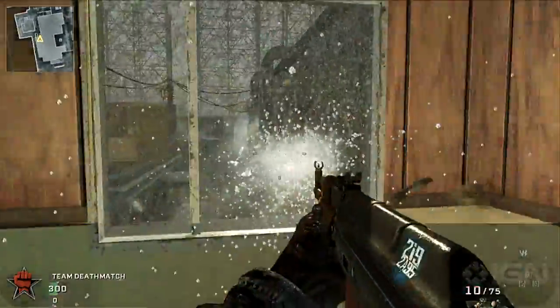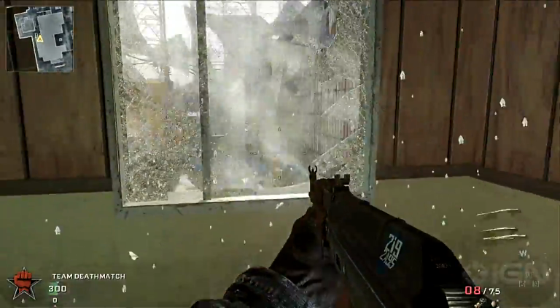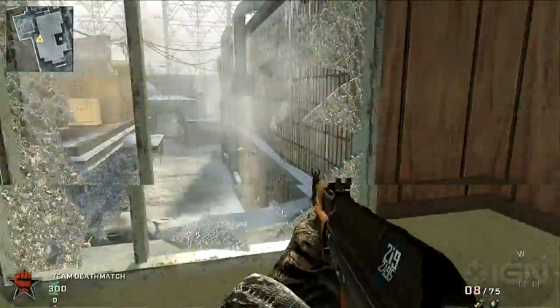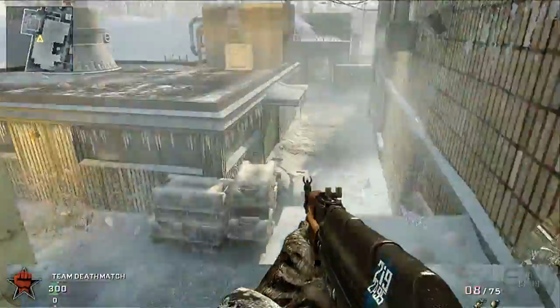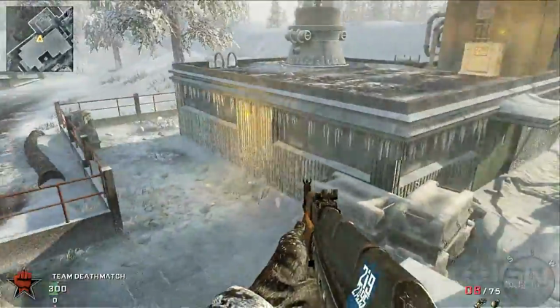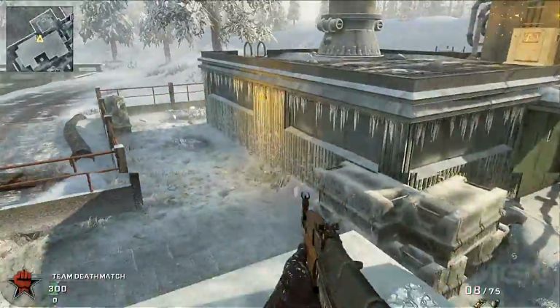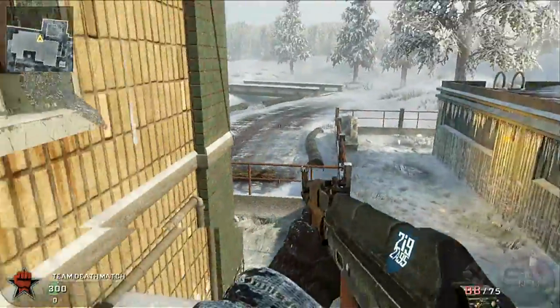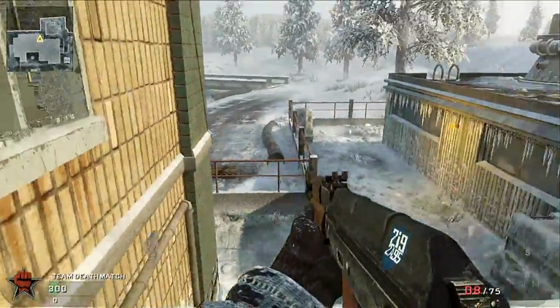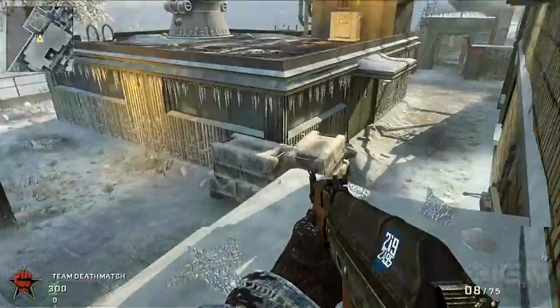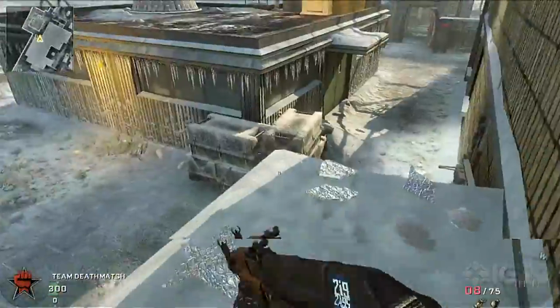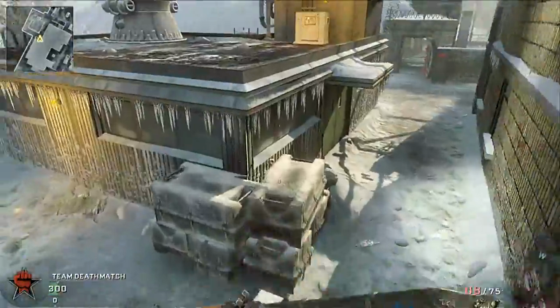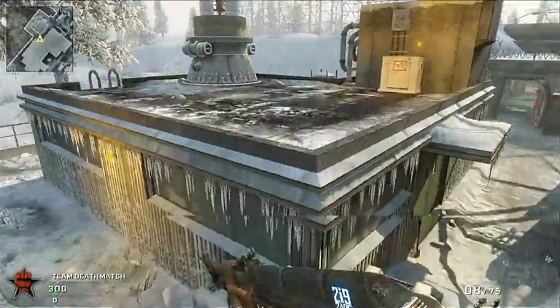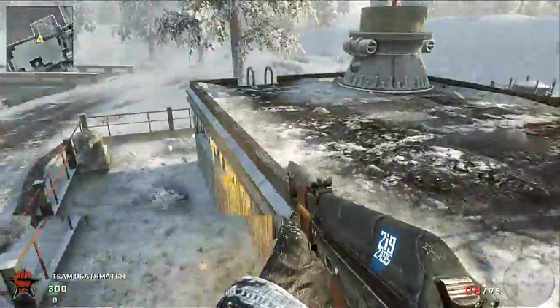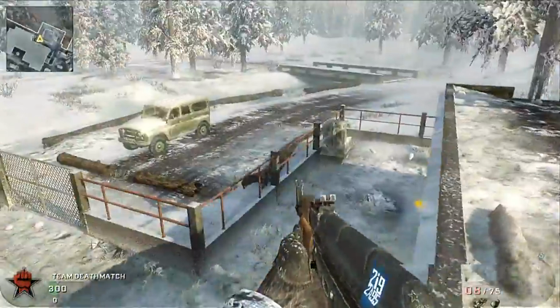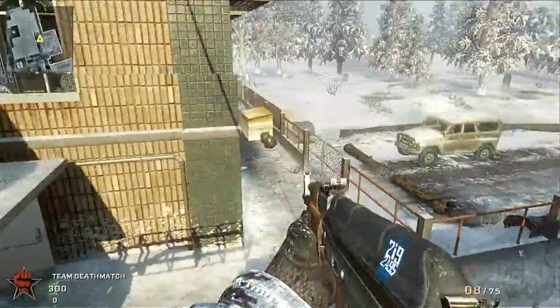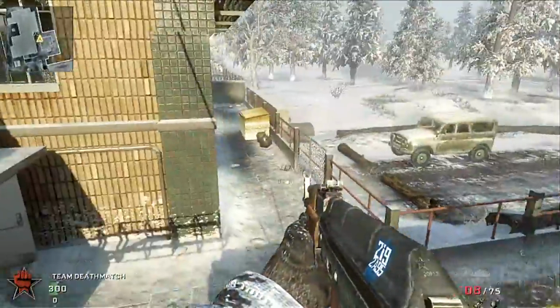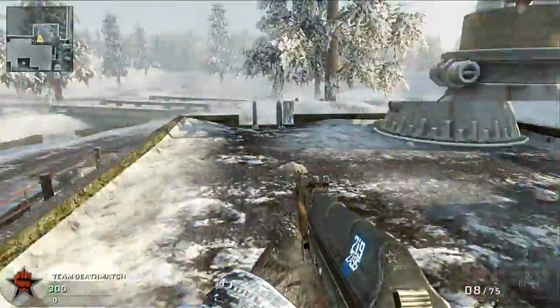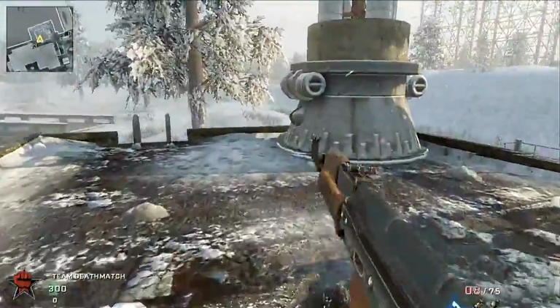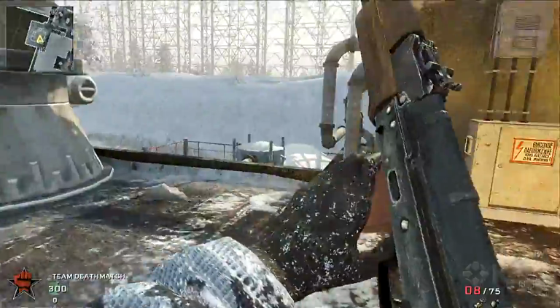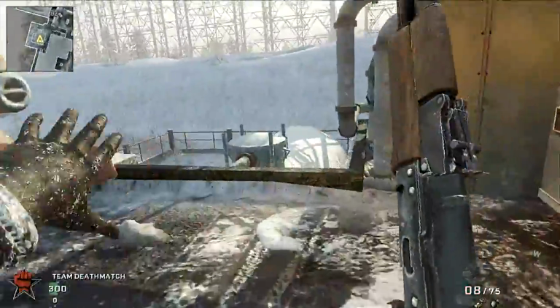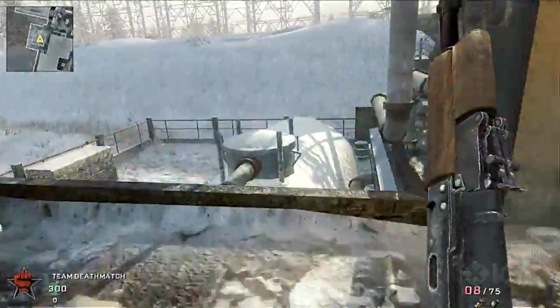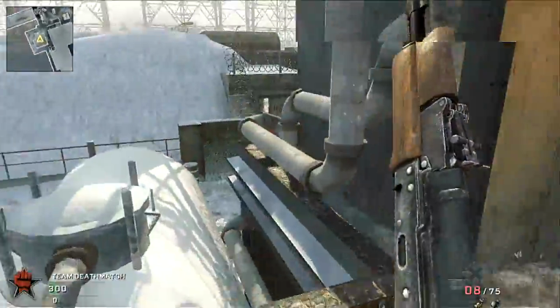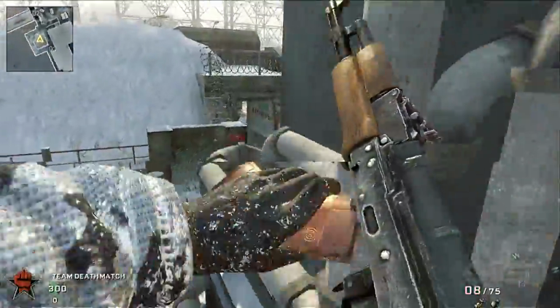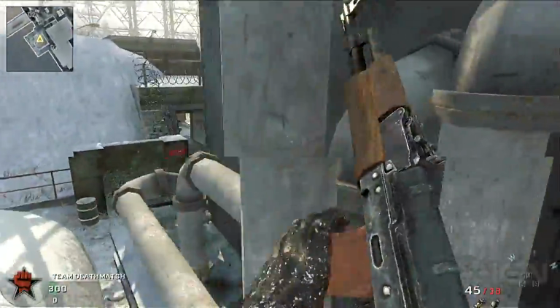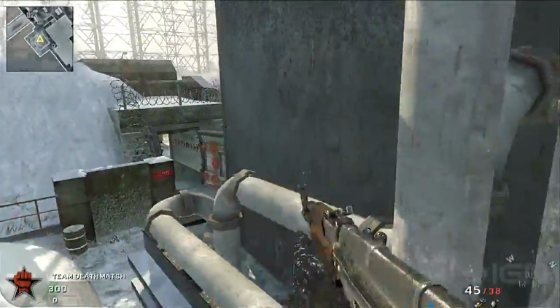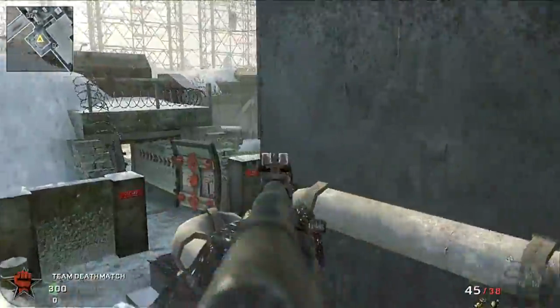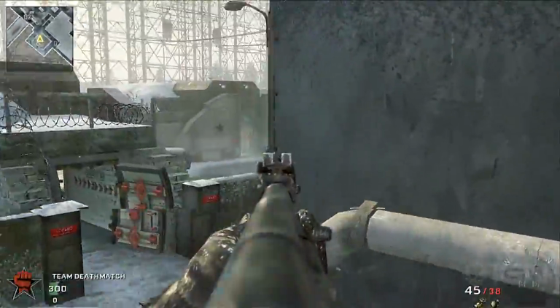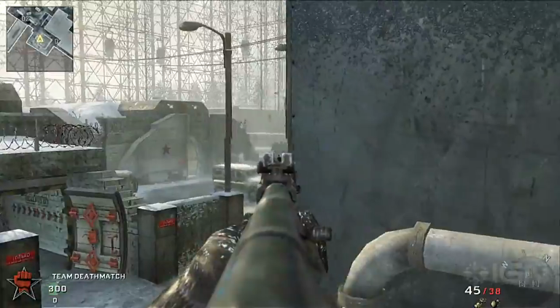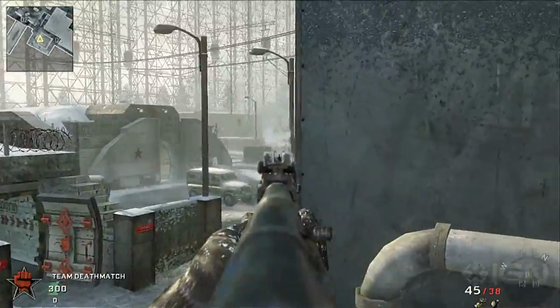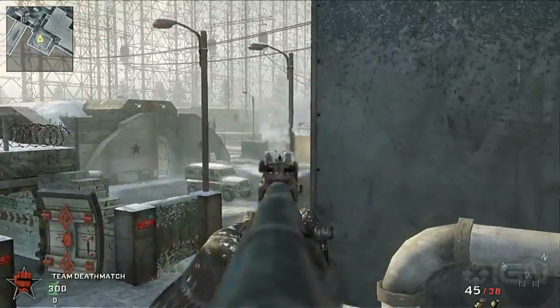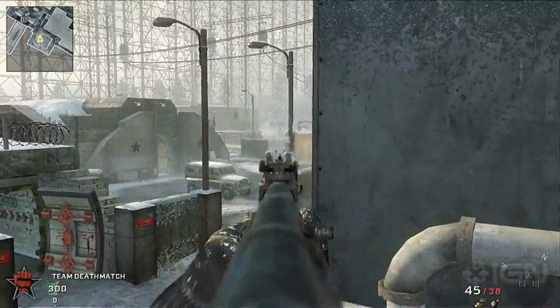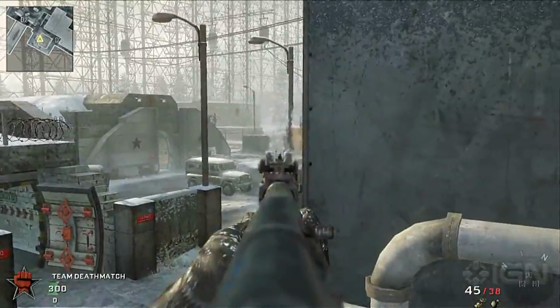Out the back window, we're back at Spetsnaz spawn. You can use this rooftop to patrol opposite sides of the map and watch for enemy flankers.